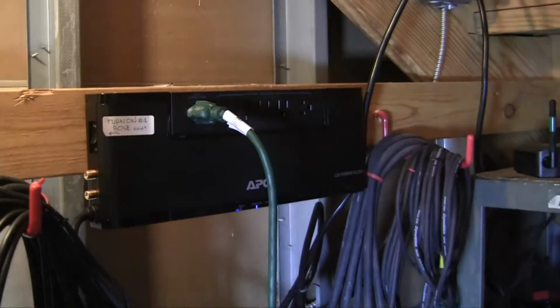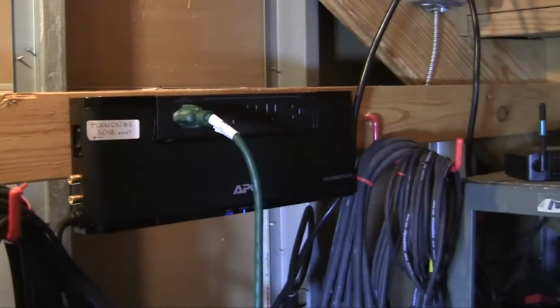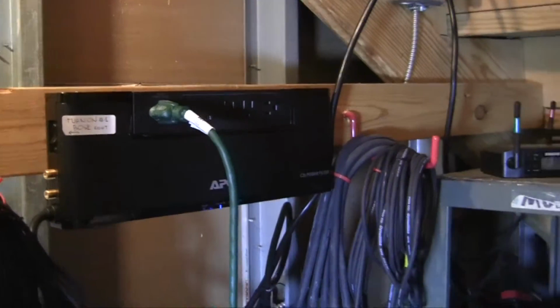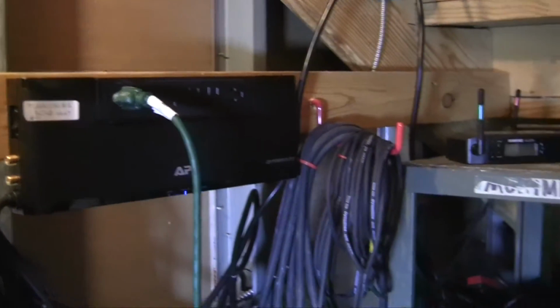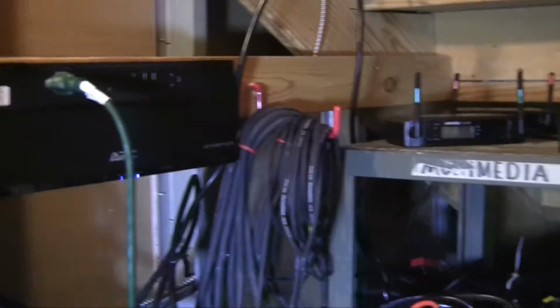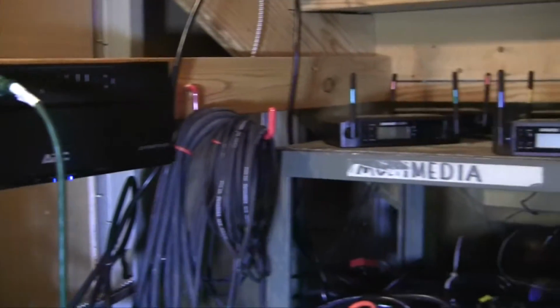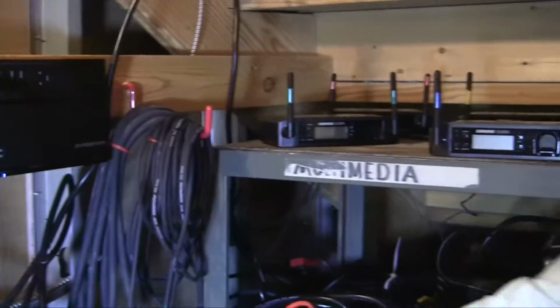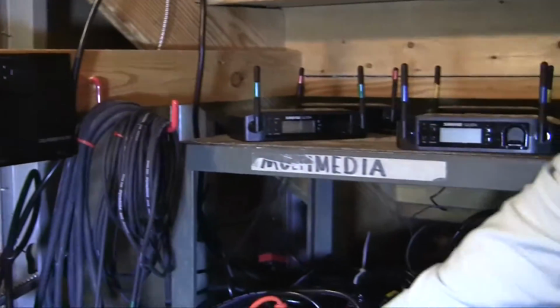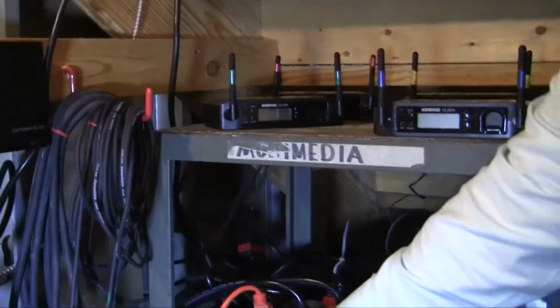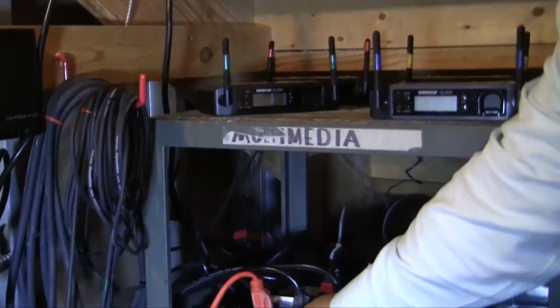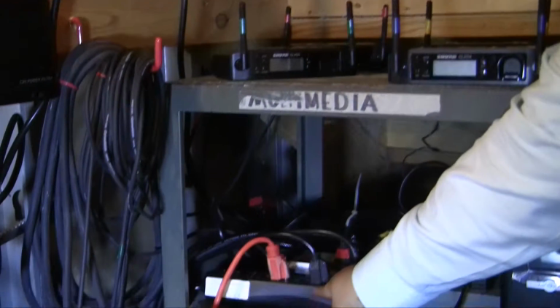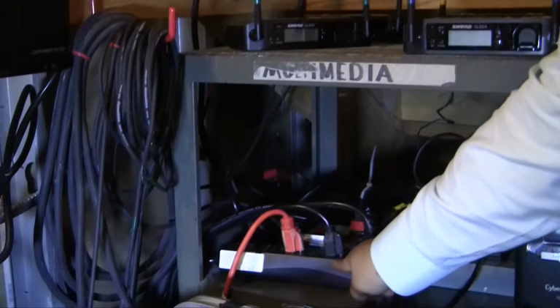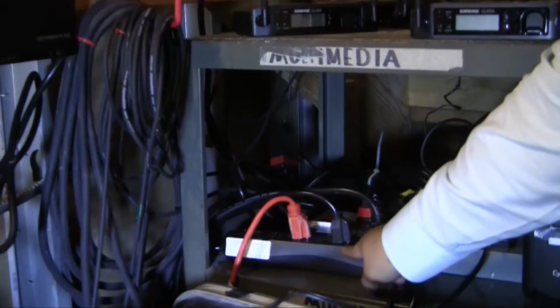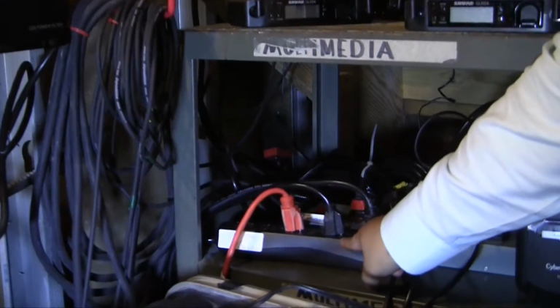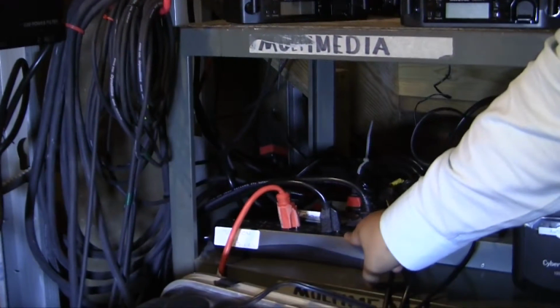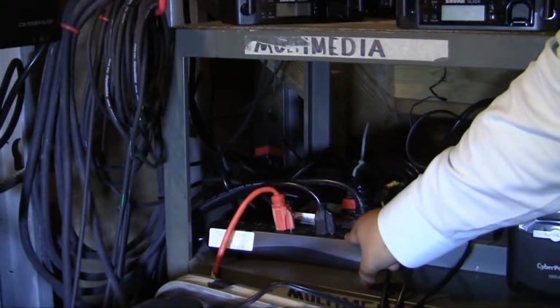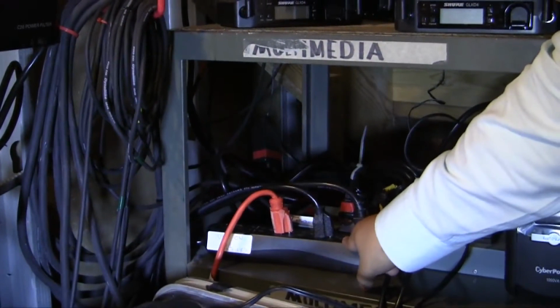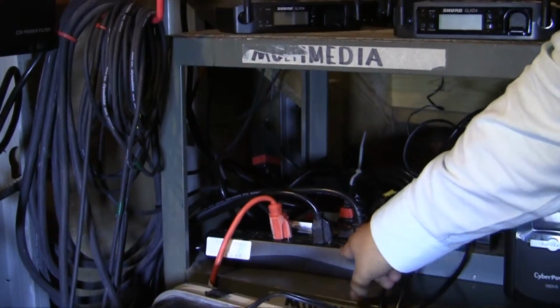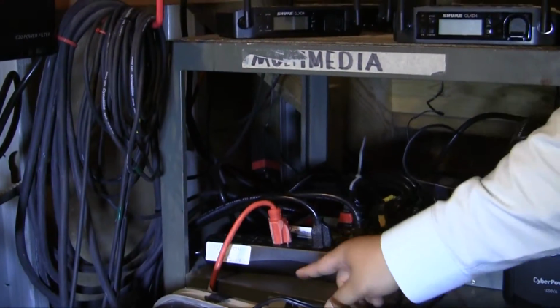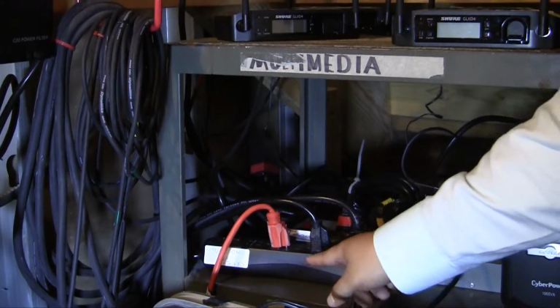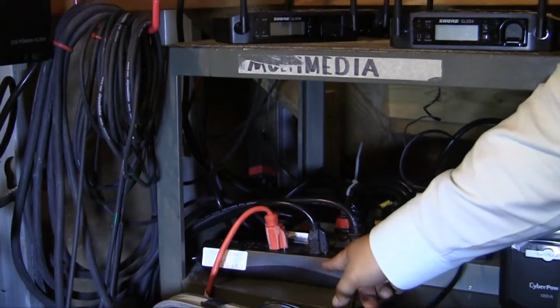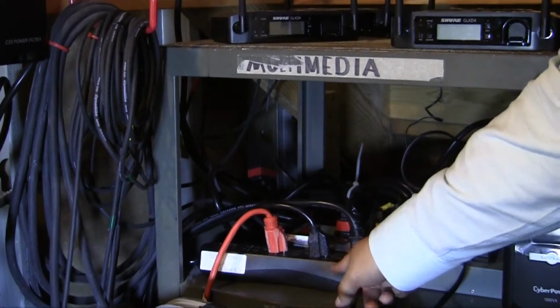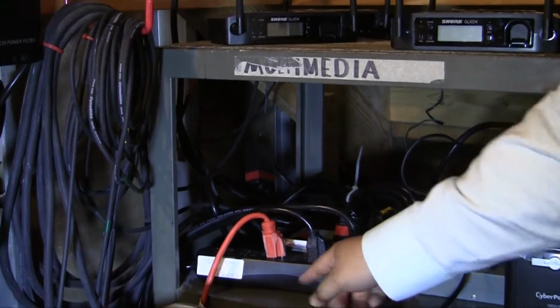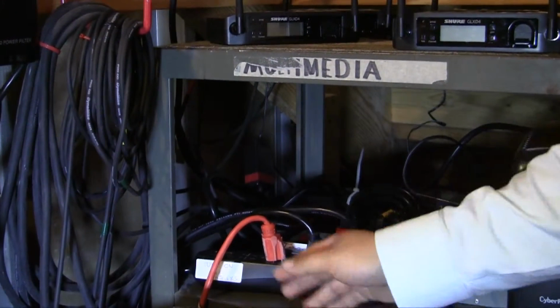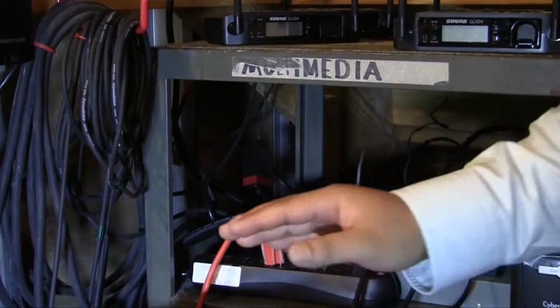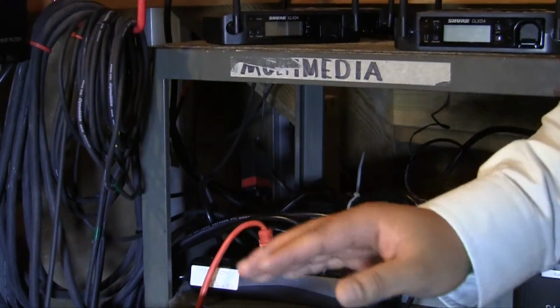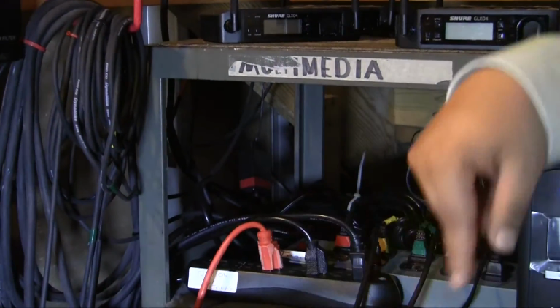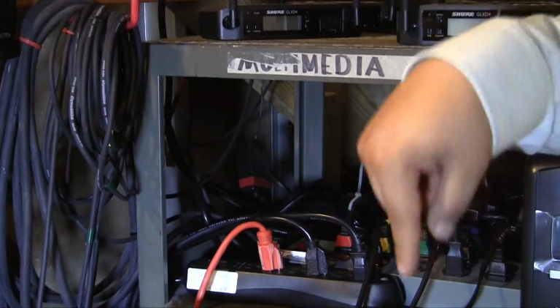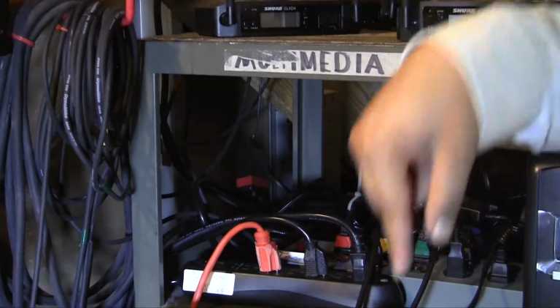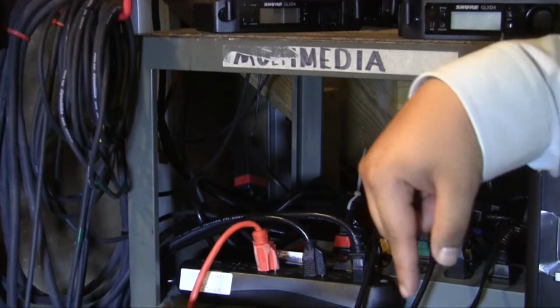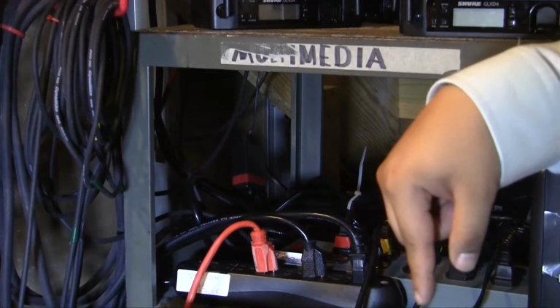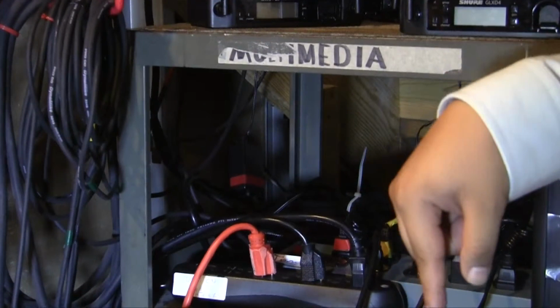Next, we'll turn on this black power strip here in the front. This will turn on the amplifiers down here in this box below.